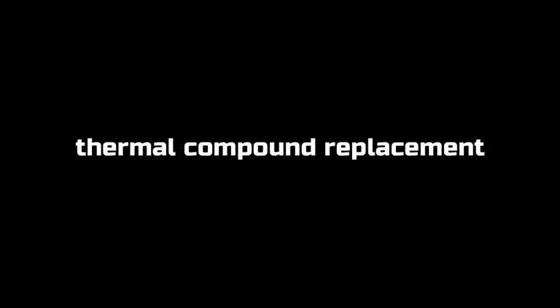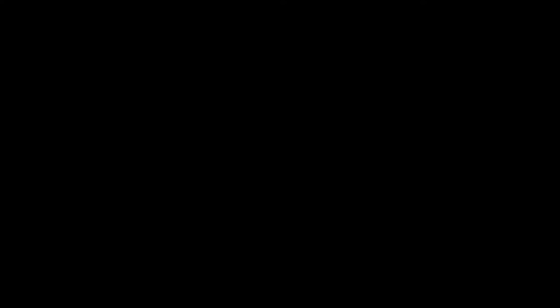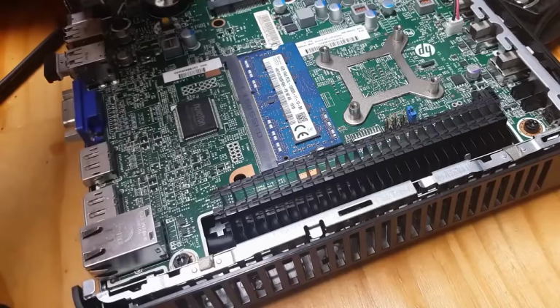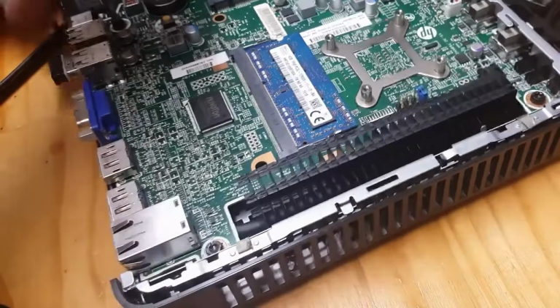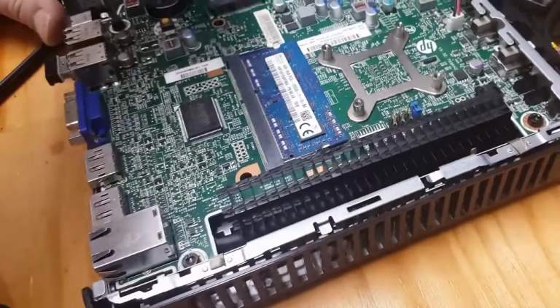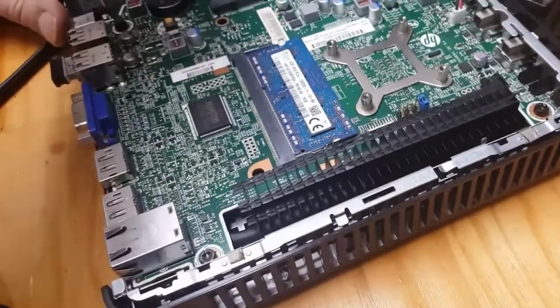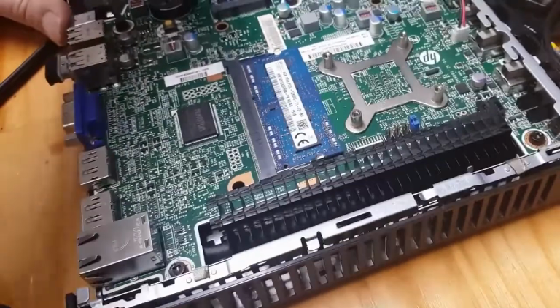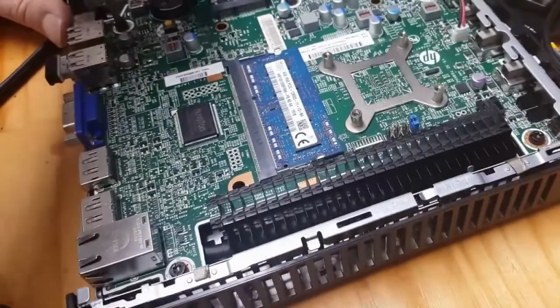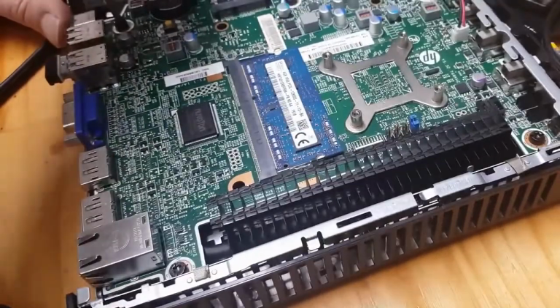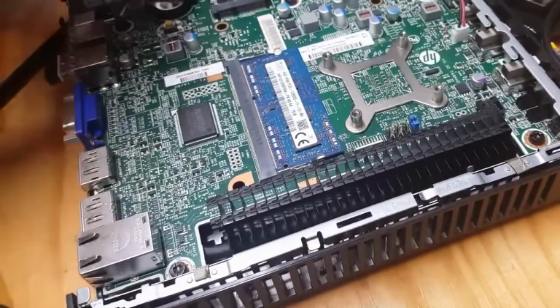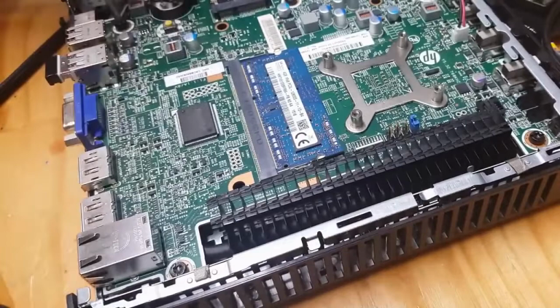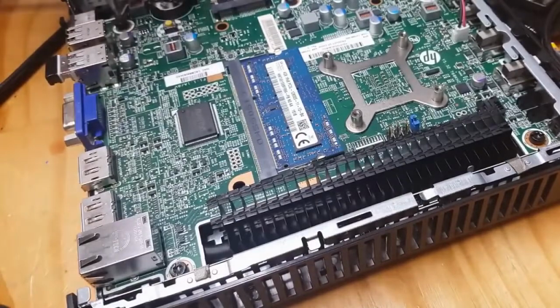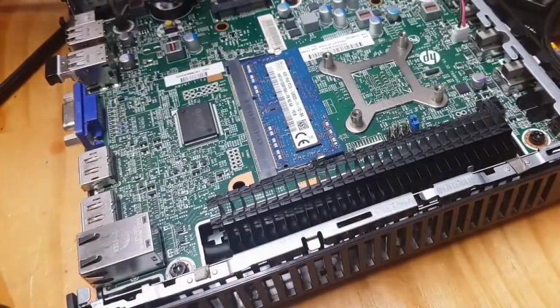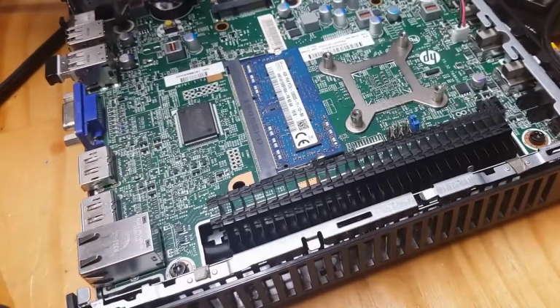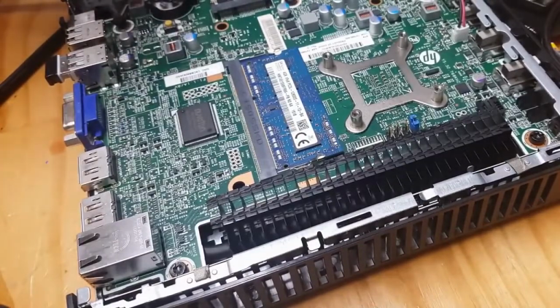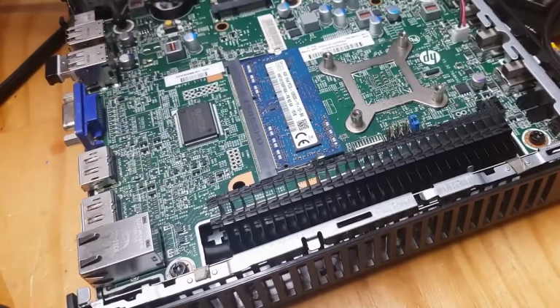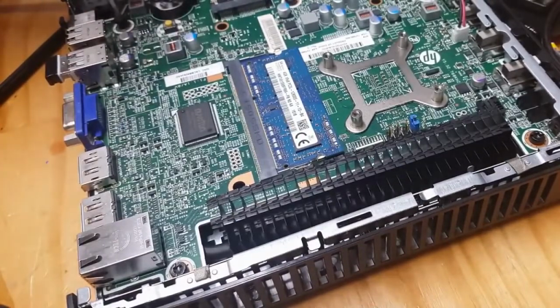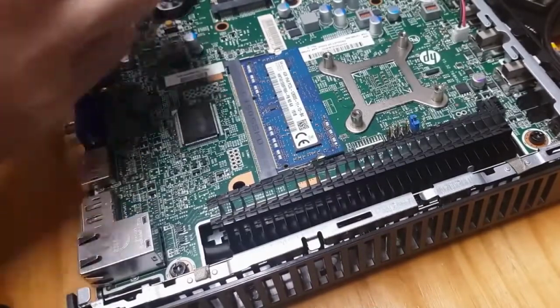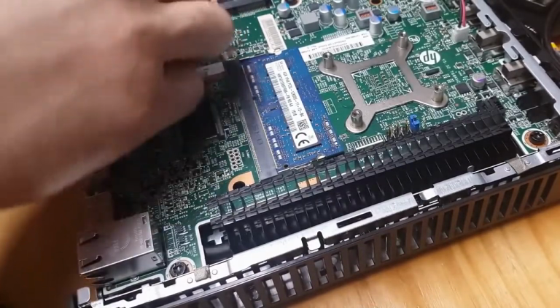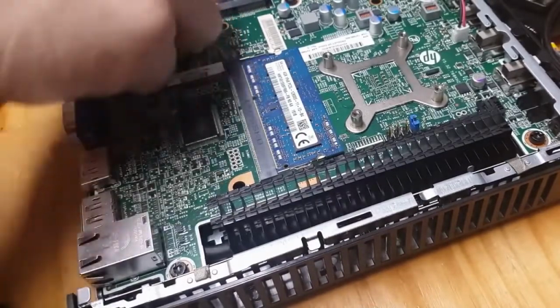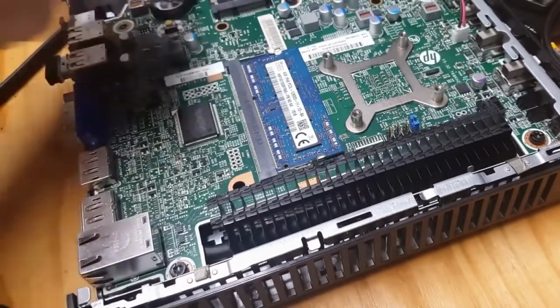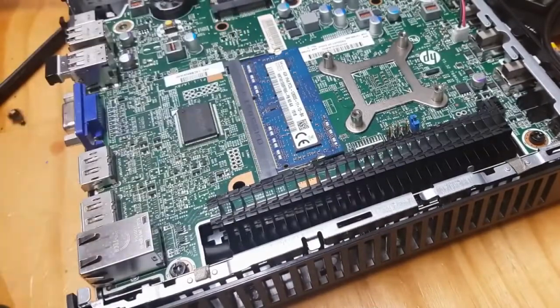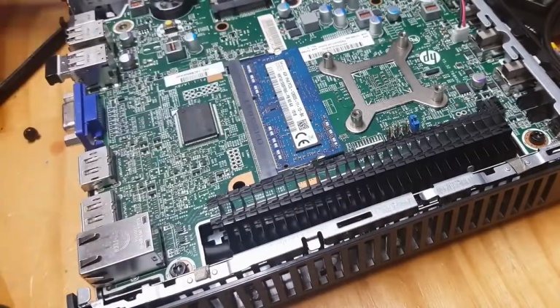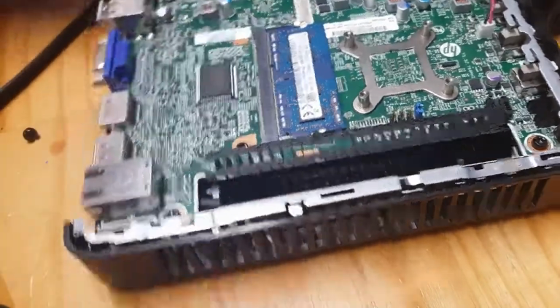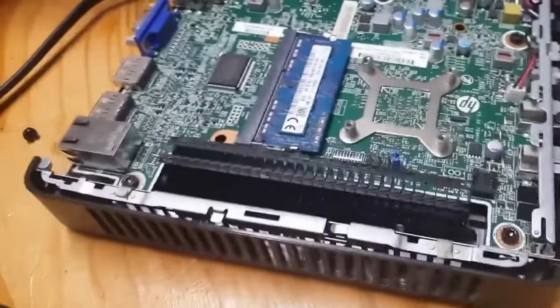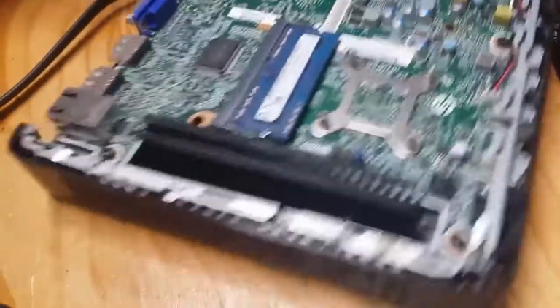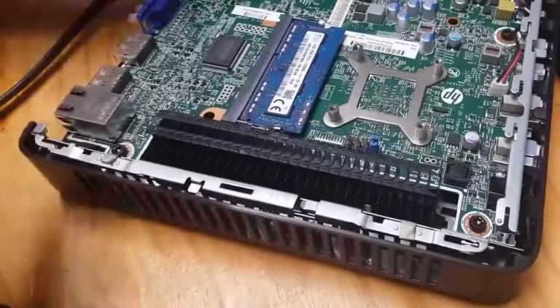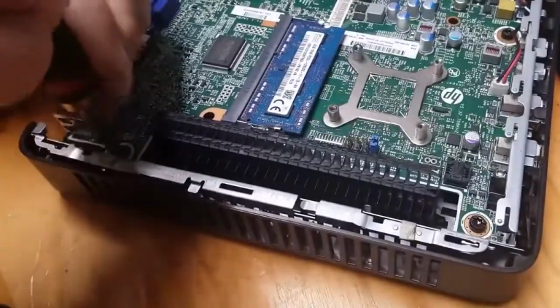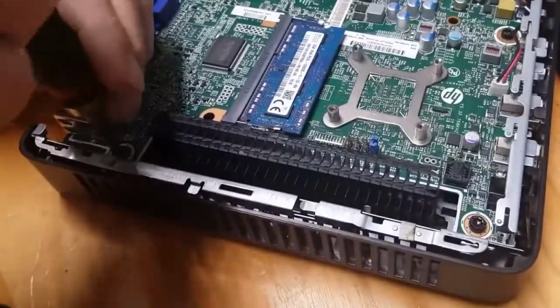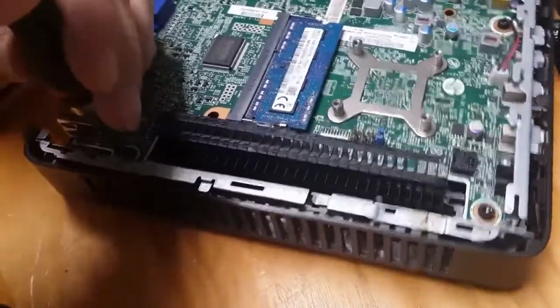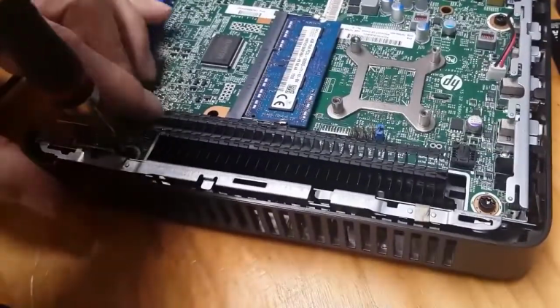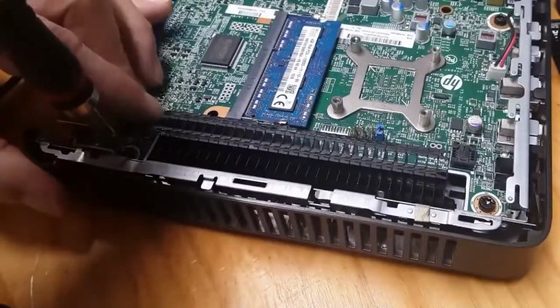On to cooling. Most thin clients have passive cooling, and that reduces noise — the thought being that if there's no moving parts inside, the less likely they will need to be replaced. But I'm curious anyway, so I'm going to check and replace the thermal compound.